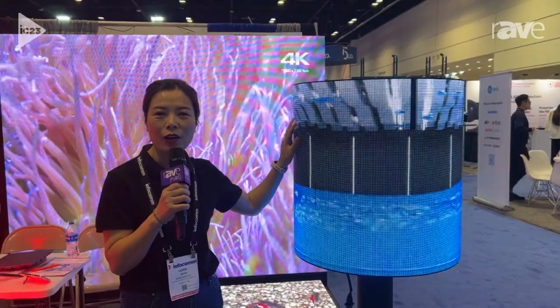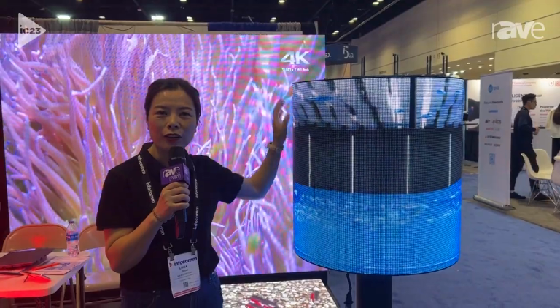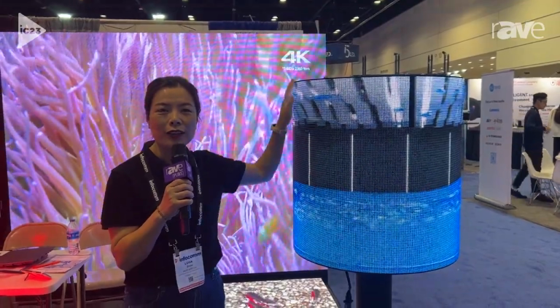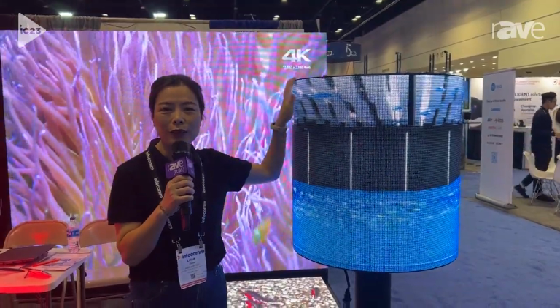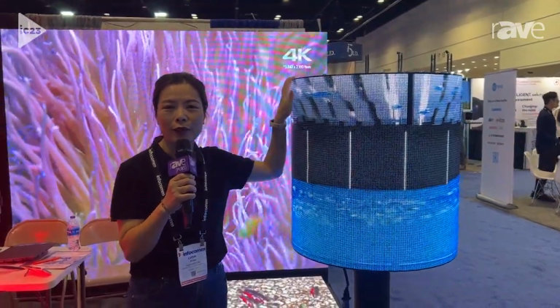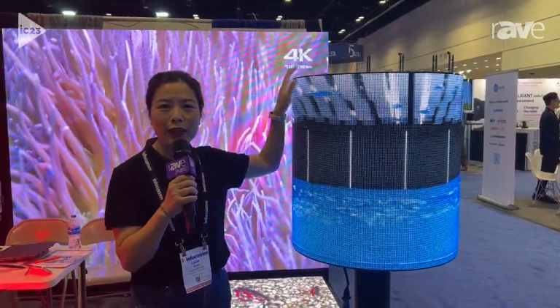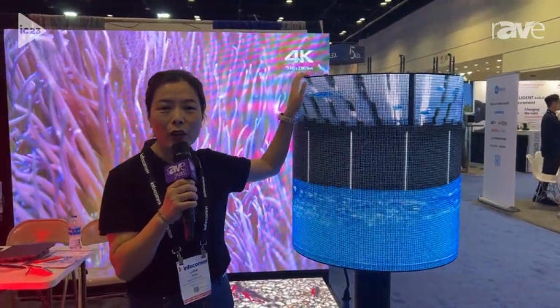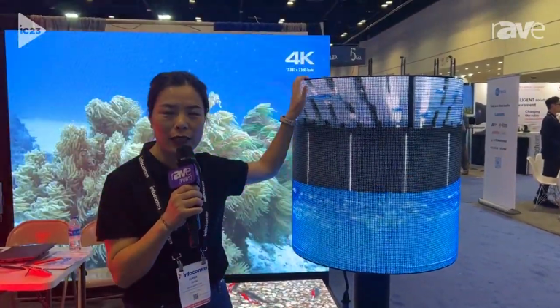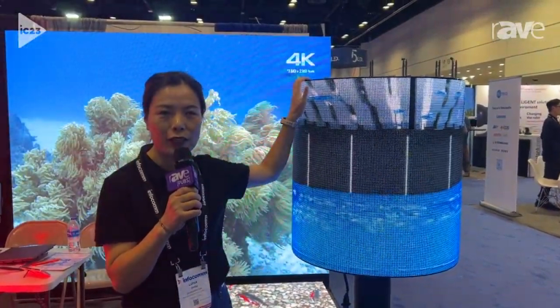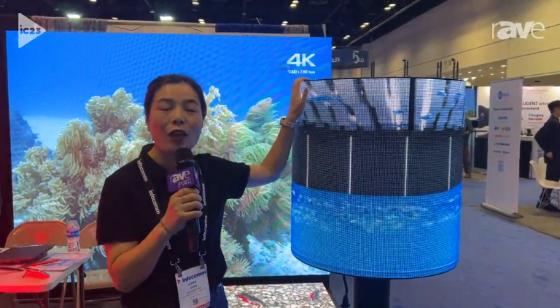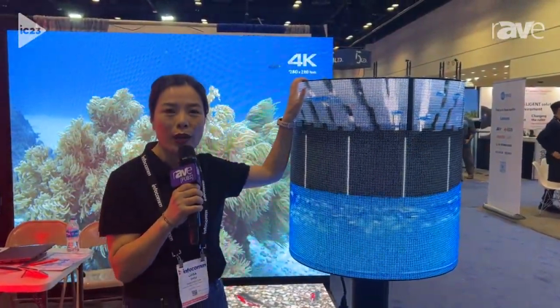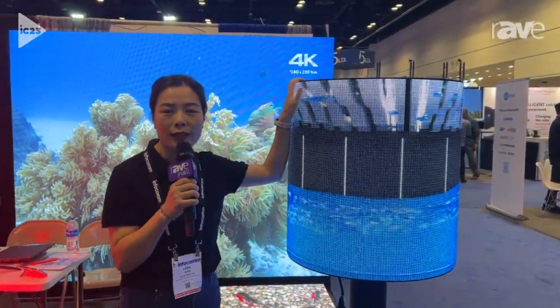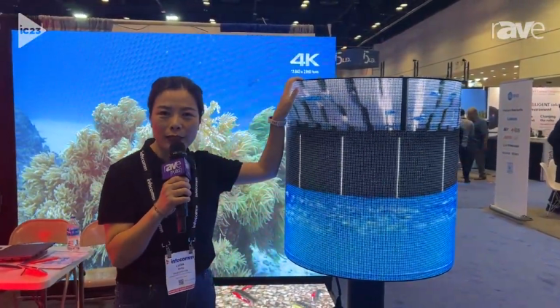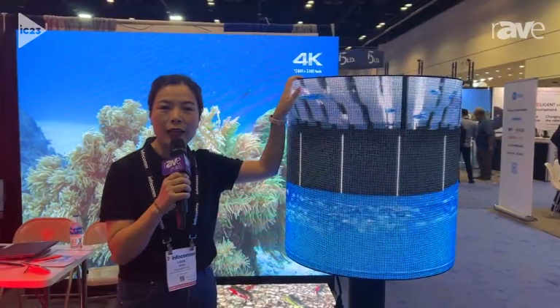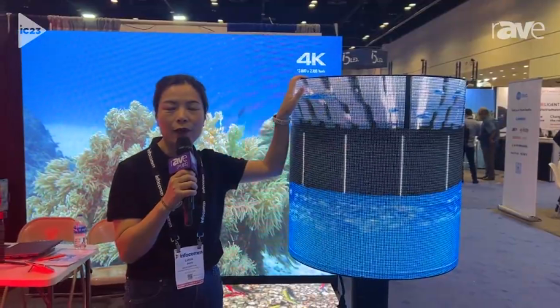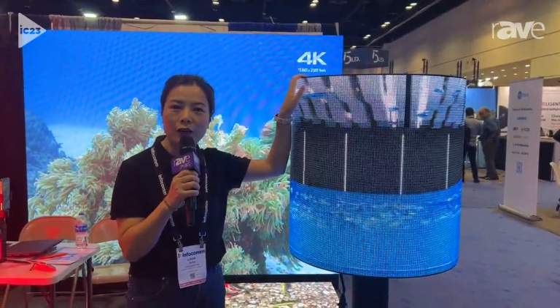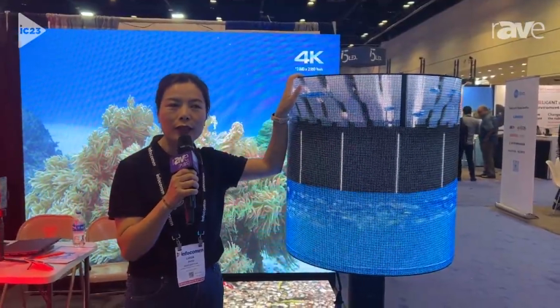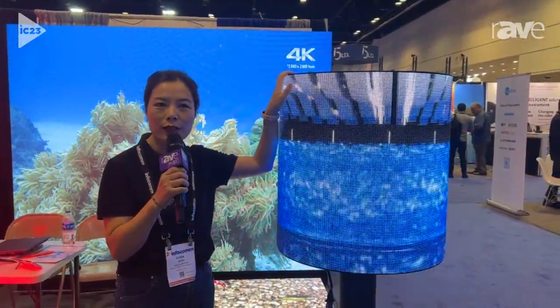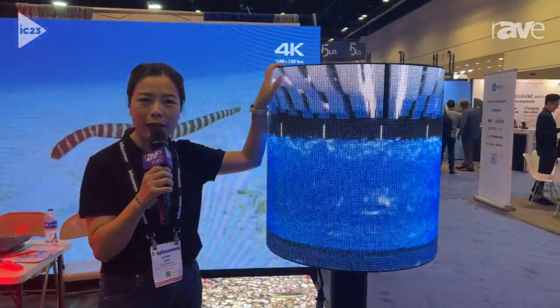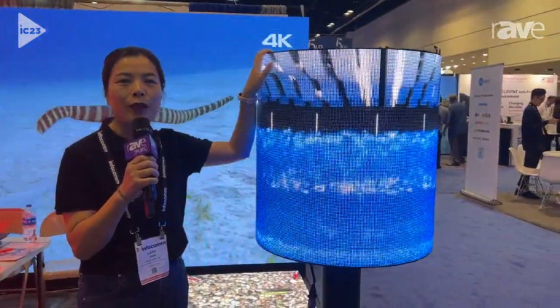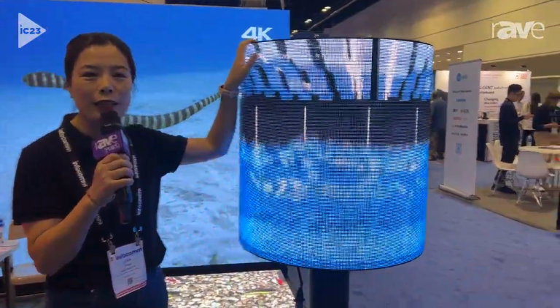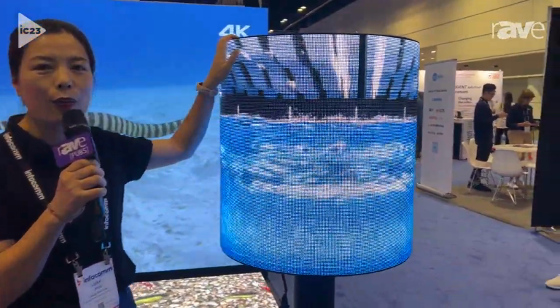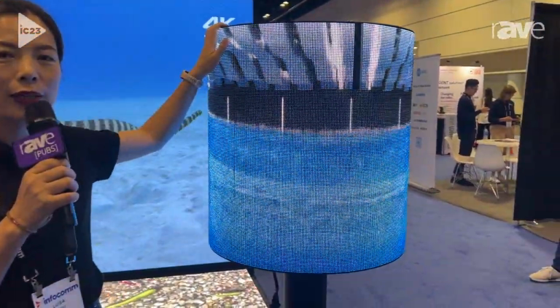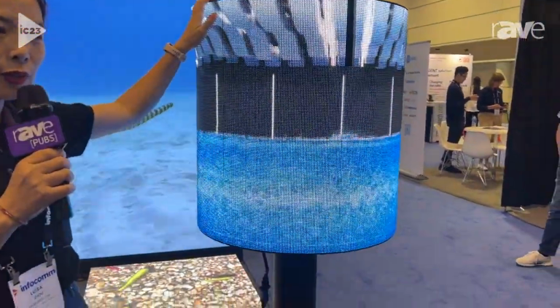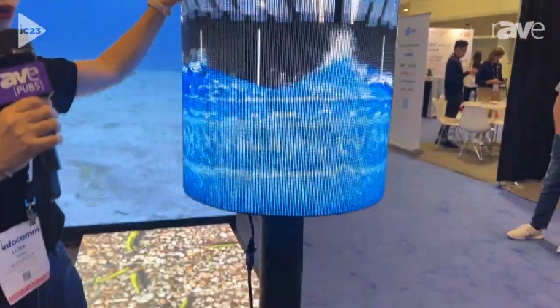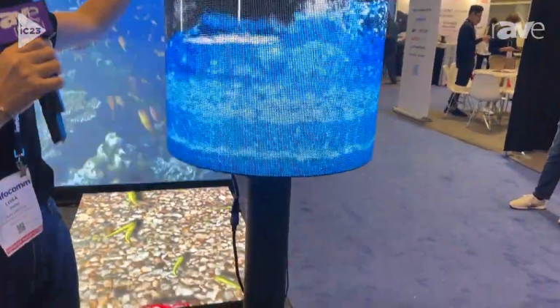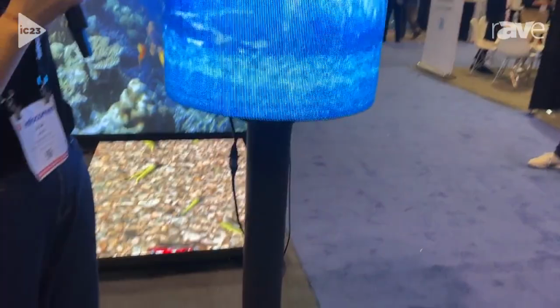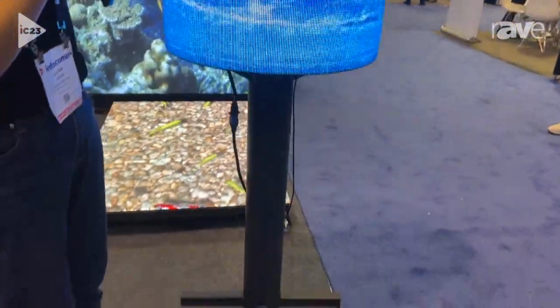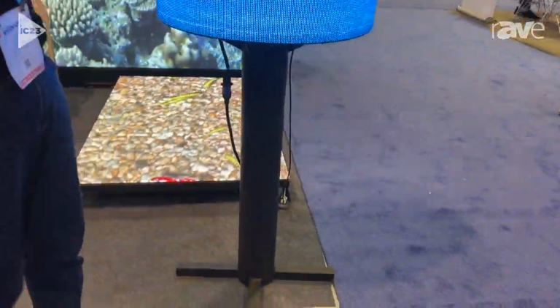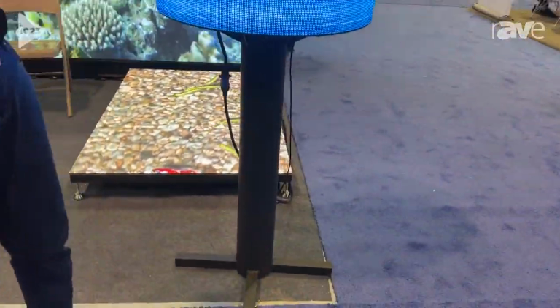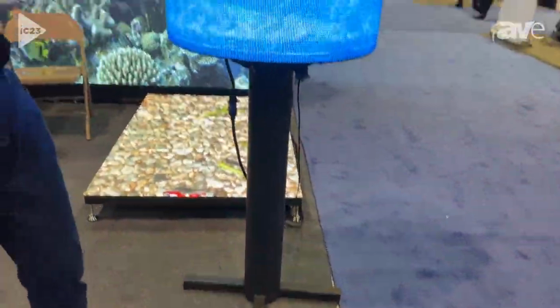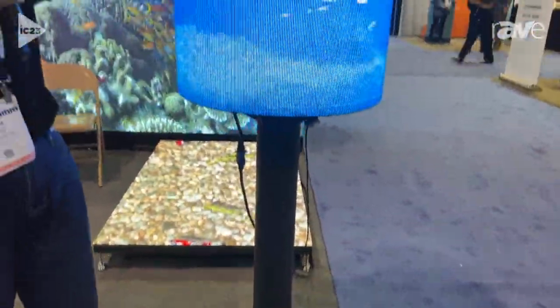Hello all, this is Luisa from Rayhan Opto Electronics. We are exhibiting in Infocon 2023. Today I wanted to introduce our newest flexible LED display.